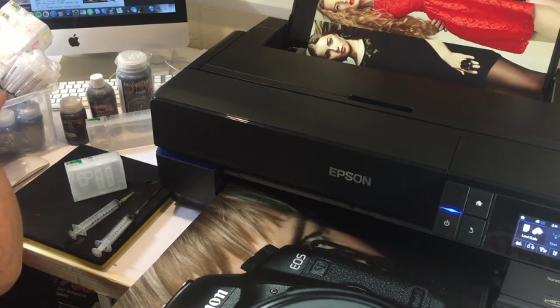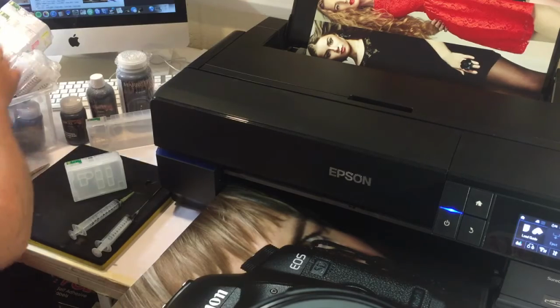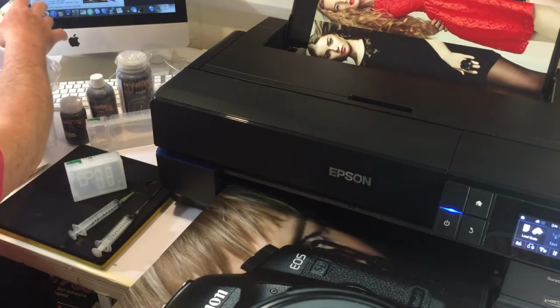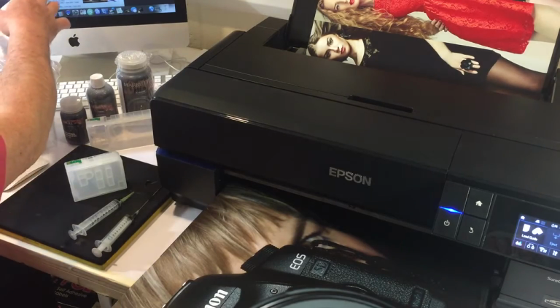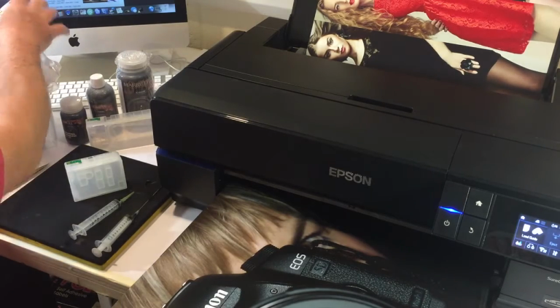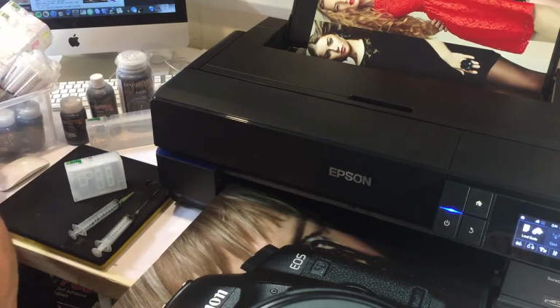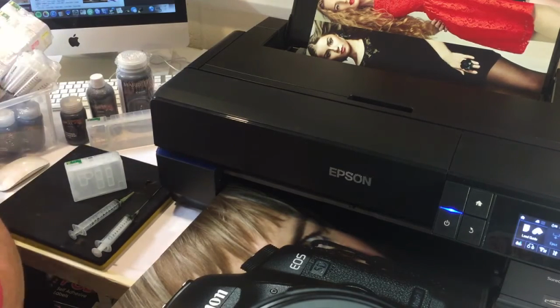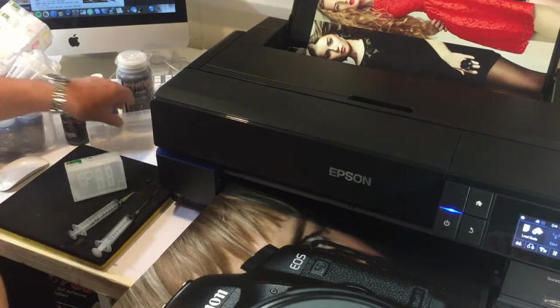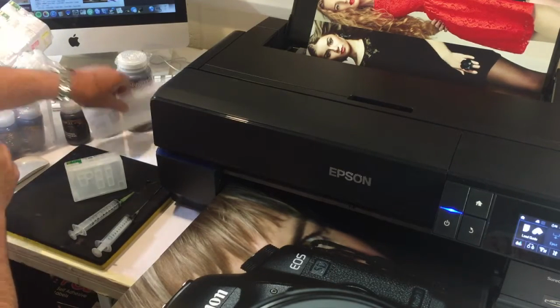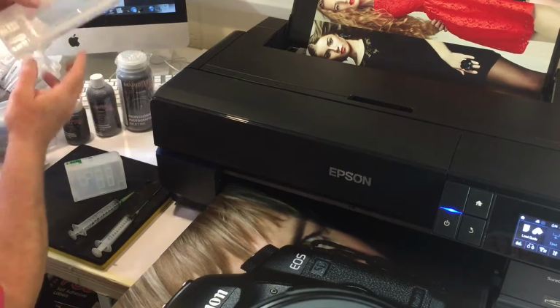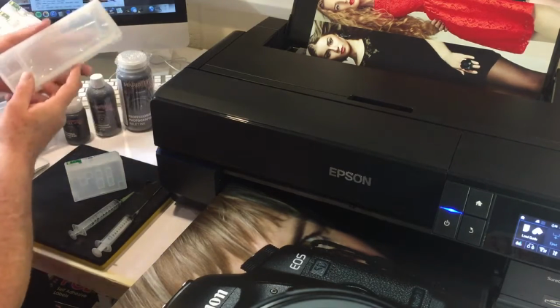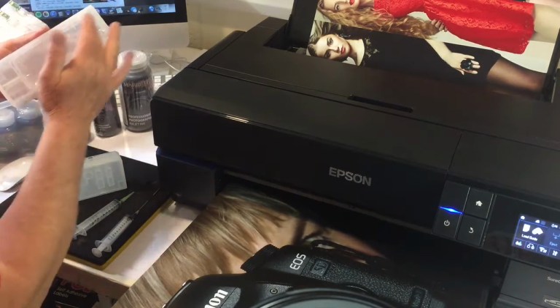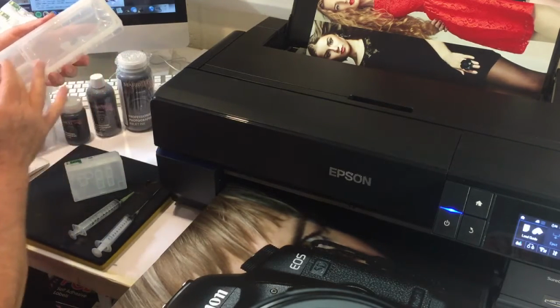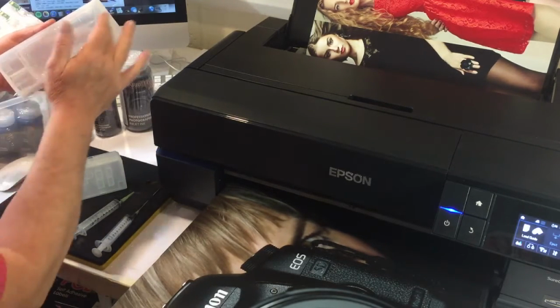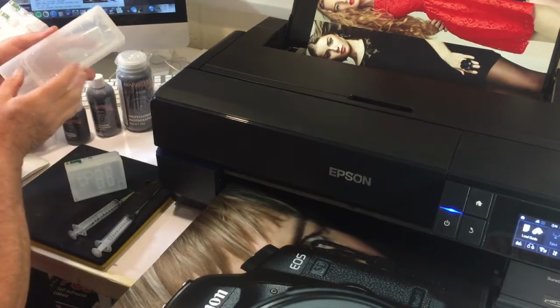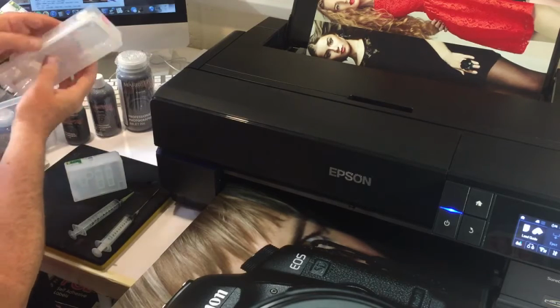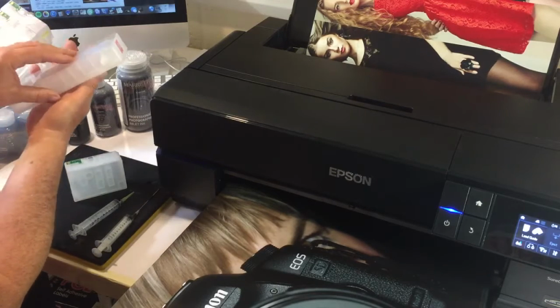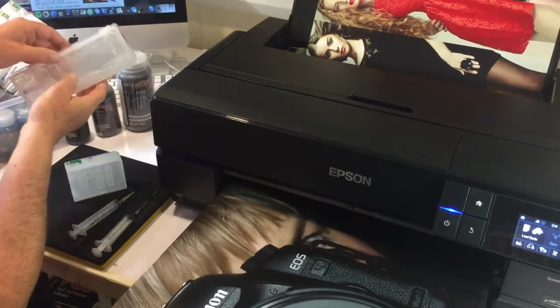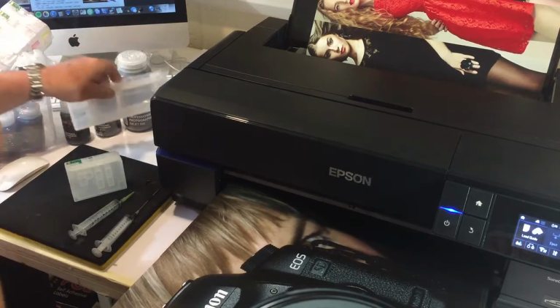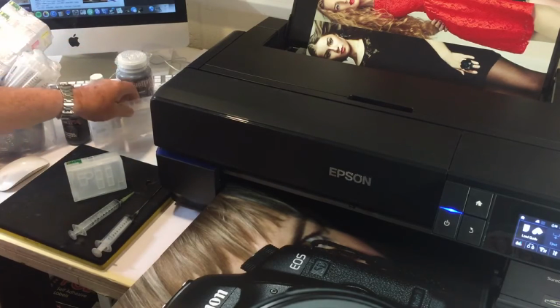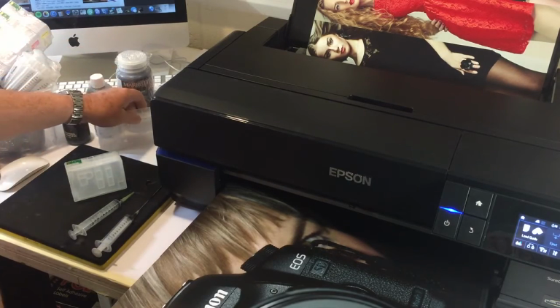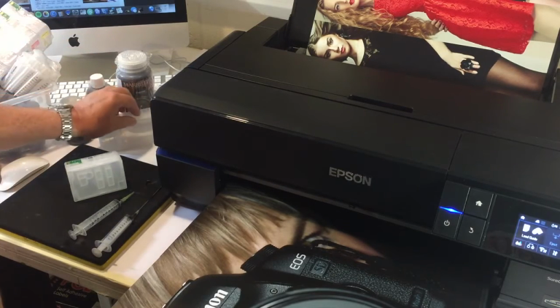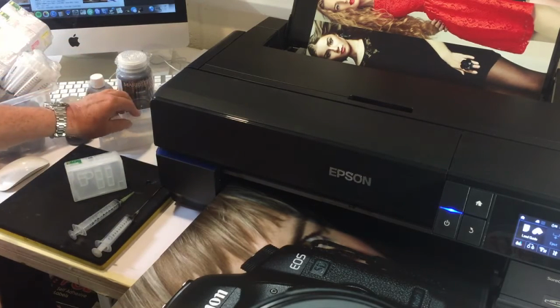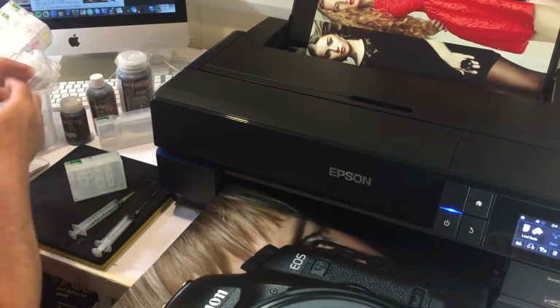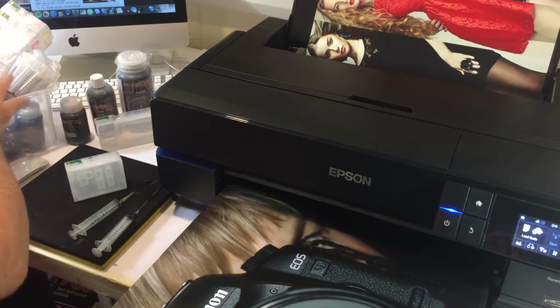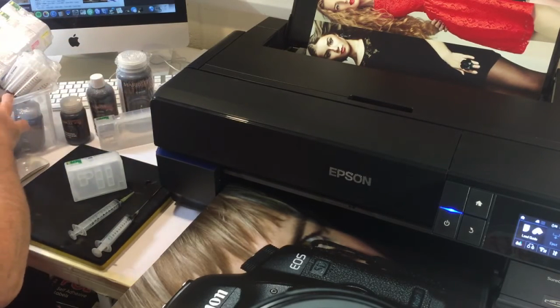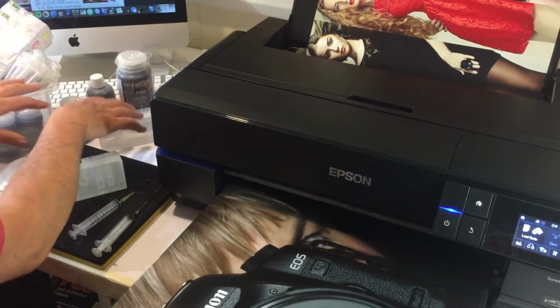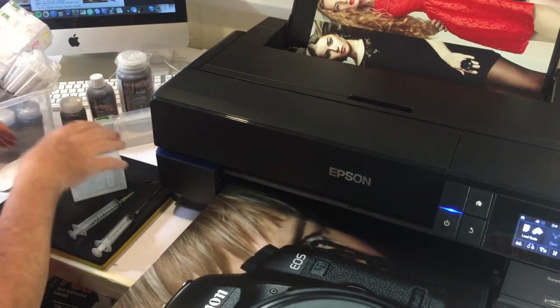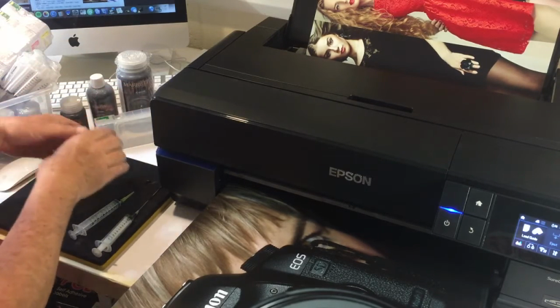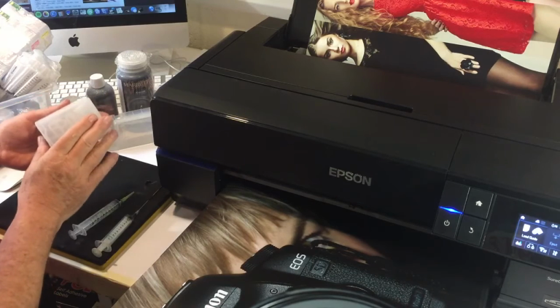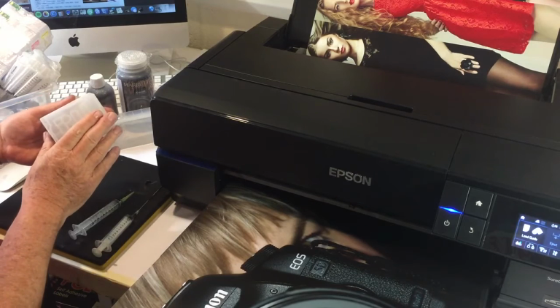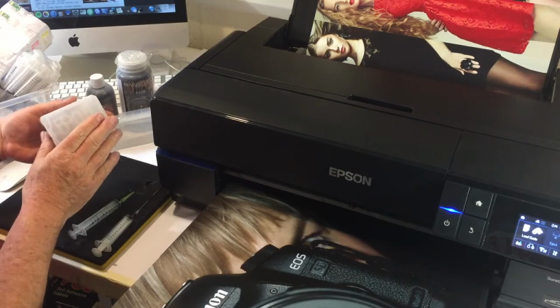We can decide to have 80ml refill cartridges, but bear in mind that you can also go with 180ml refill cartridges as well. In this demo, we're going to do the 80mls.